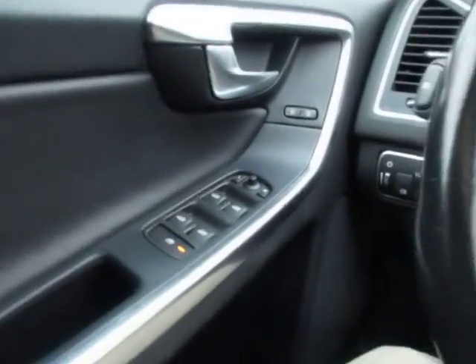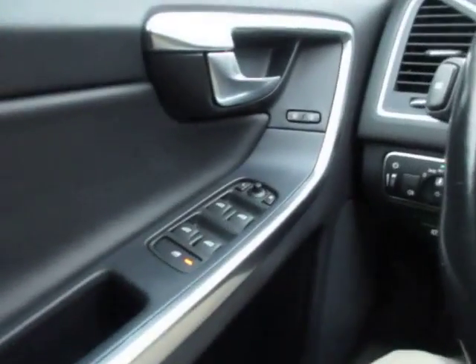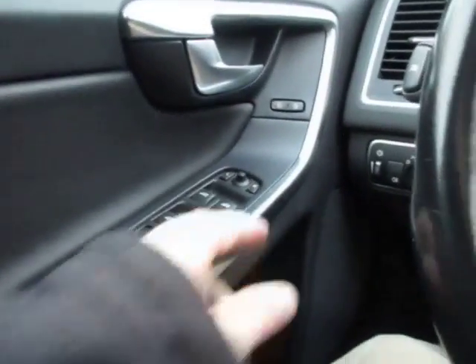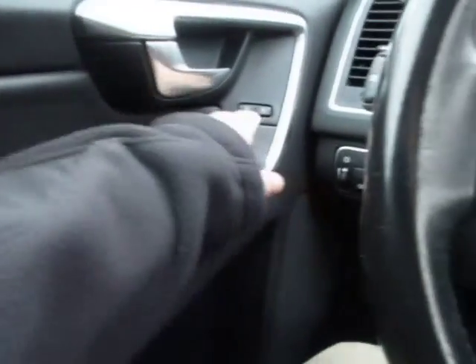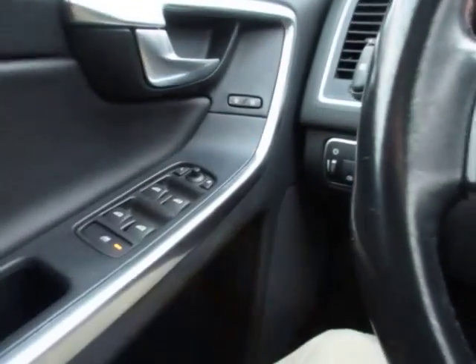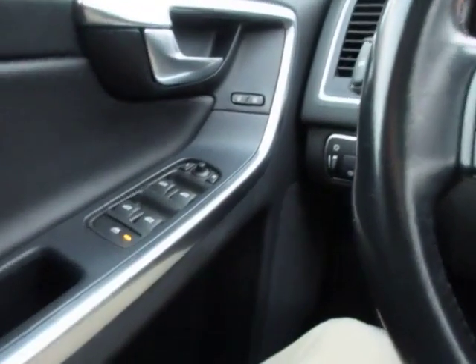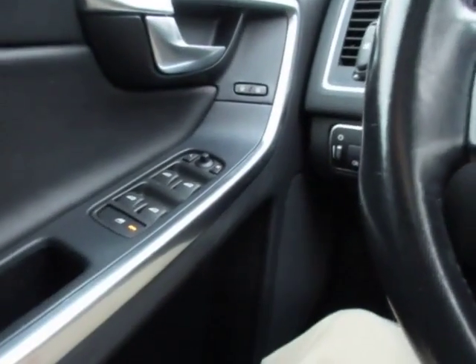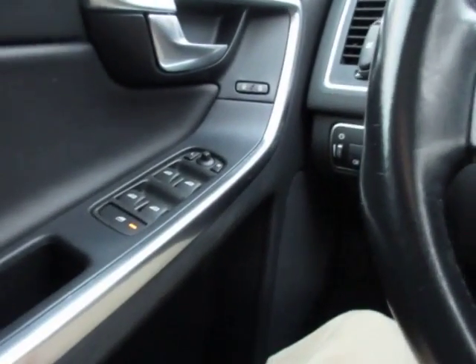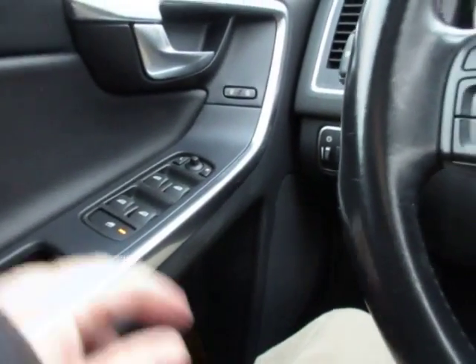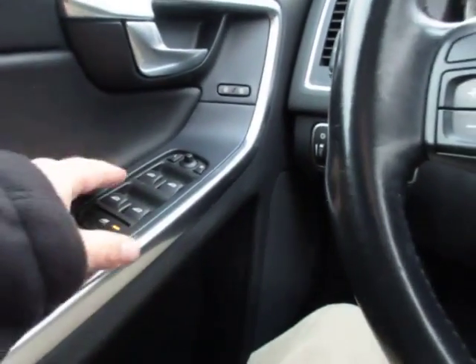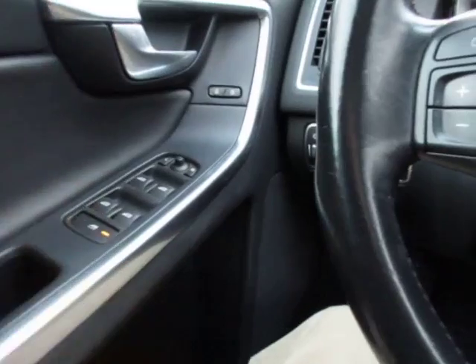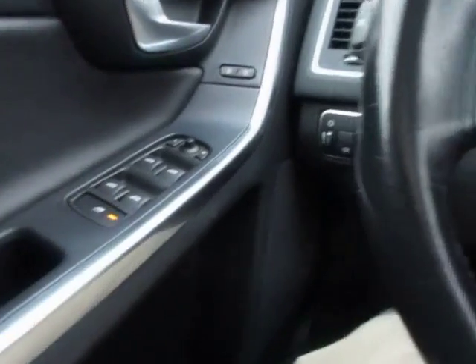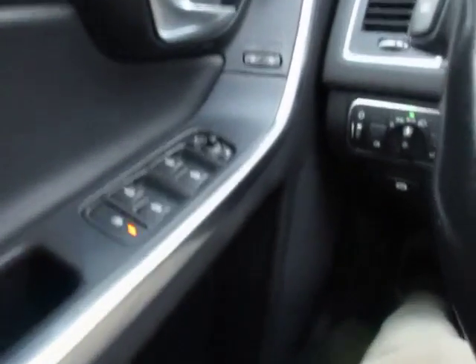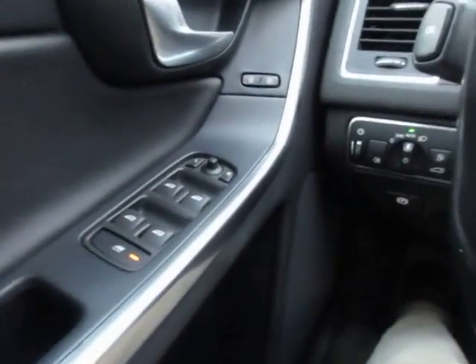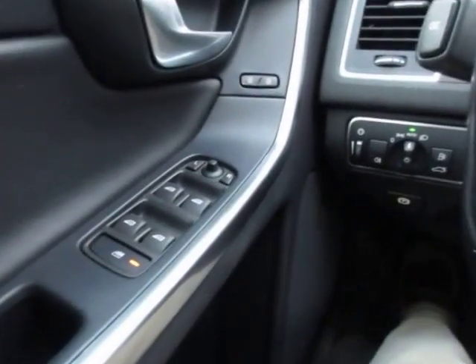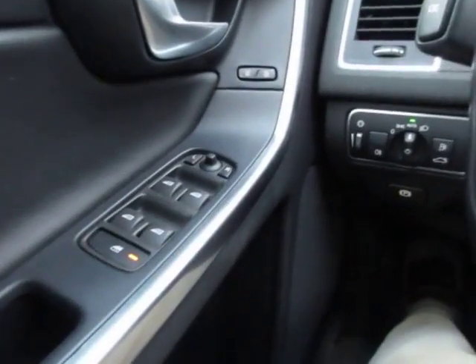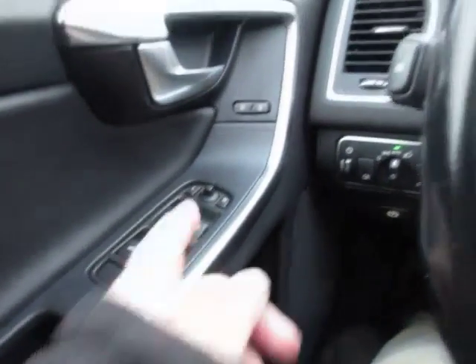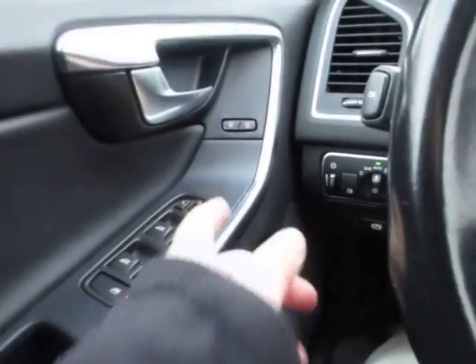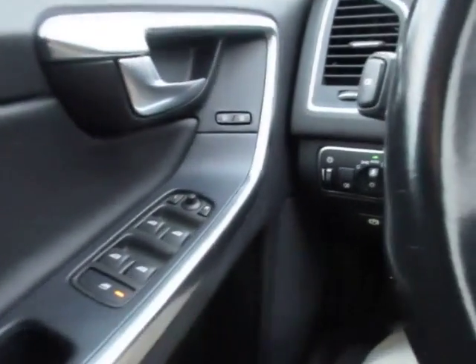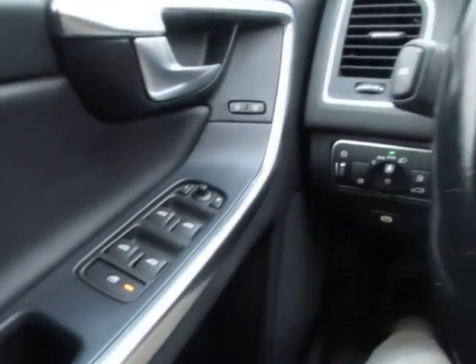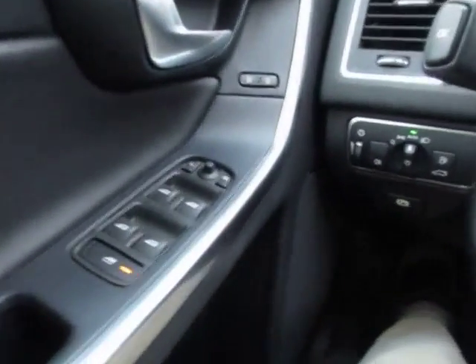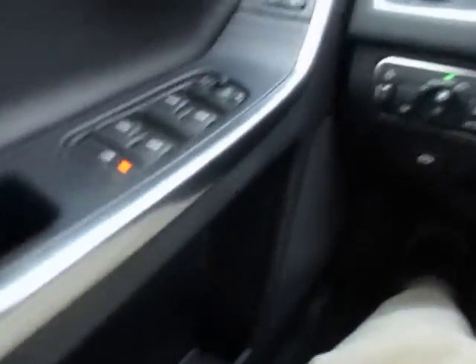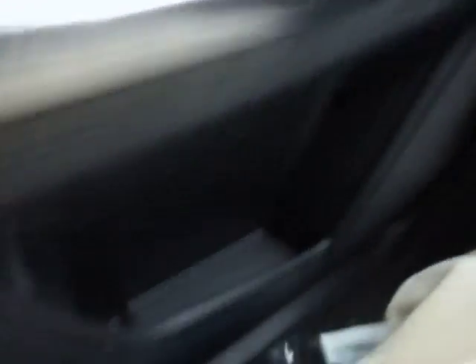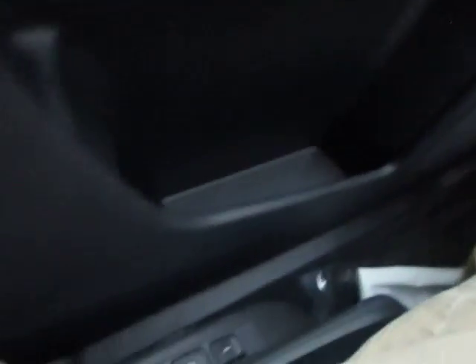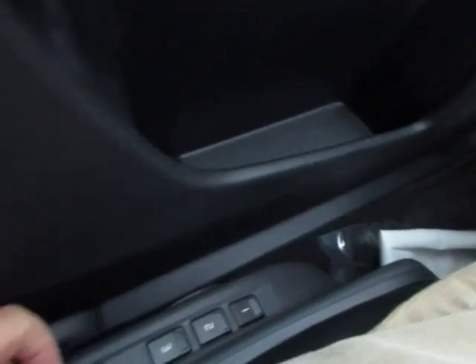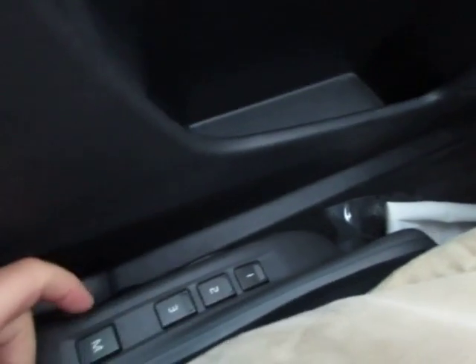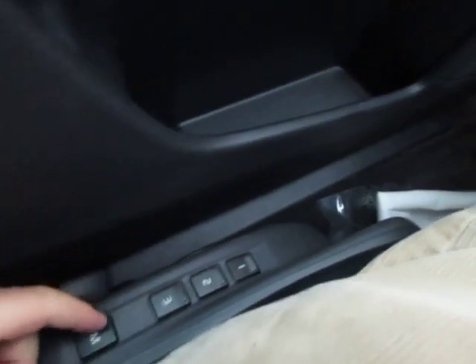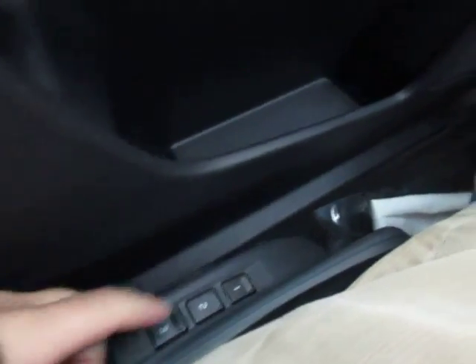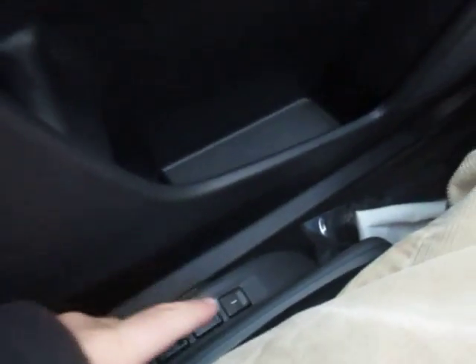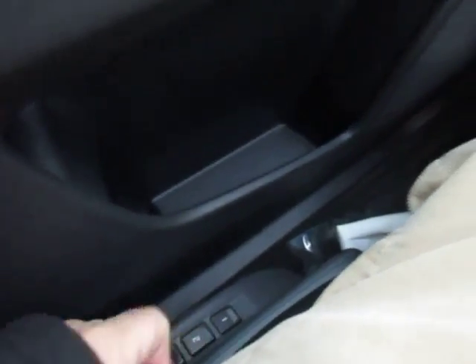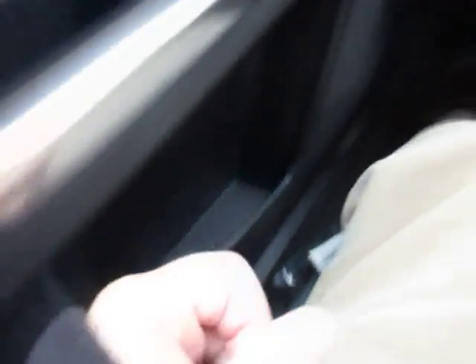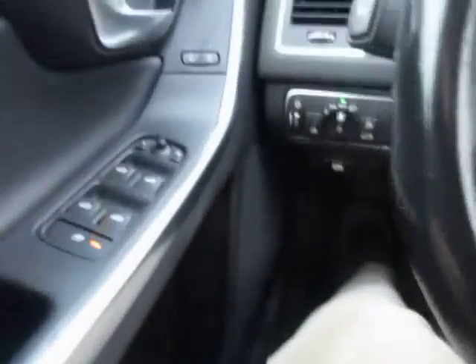On the door you have your power door locks, power mirrors, controls and power windows. Down here on the side you have memory seating in three different positions.